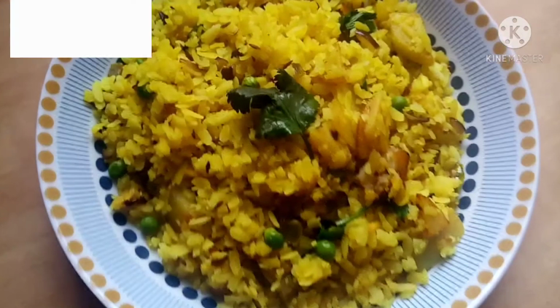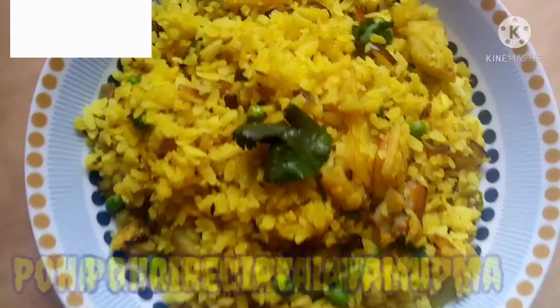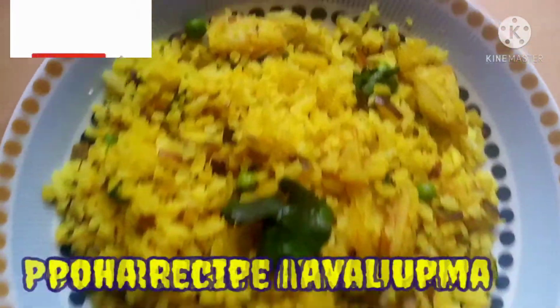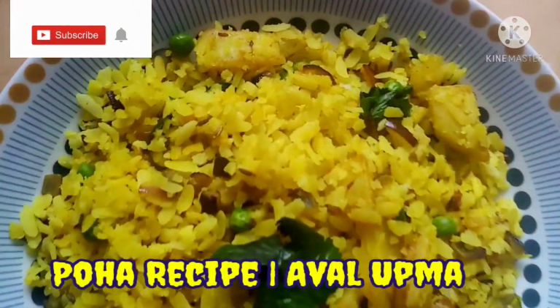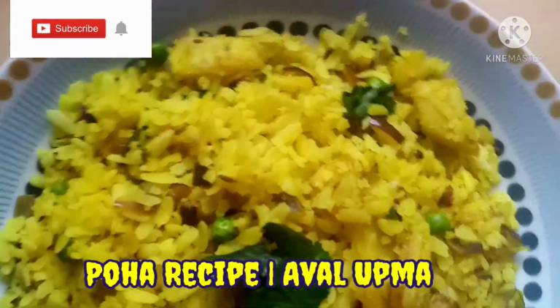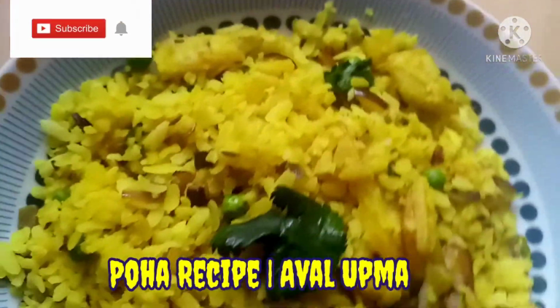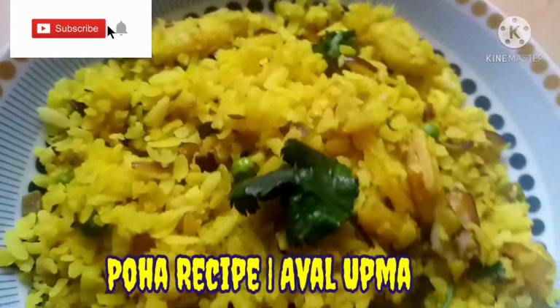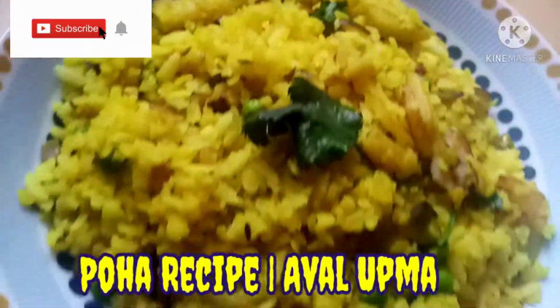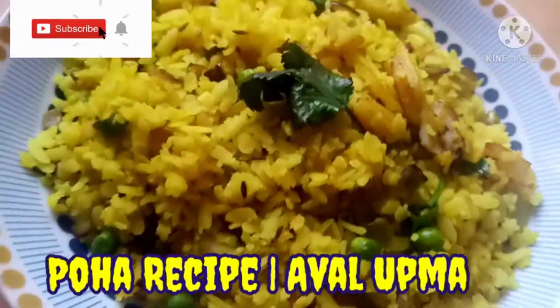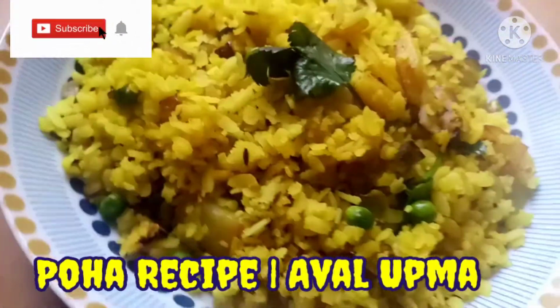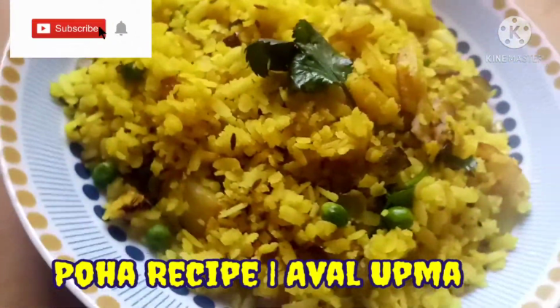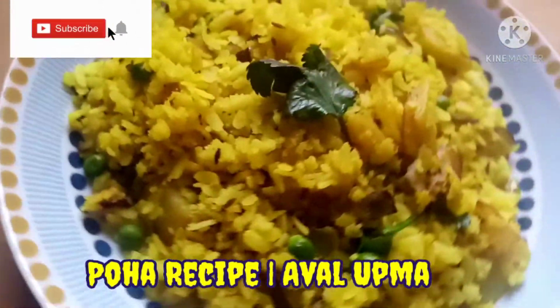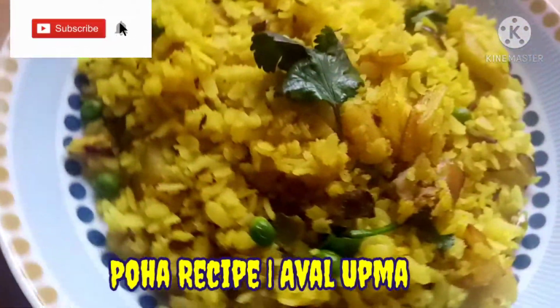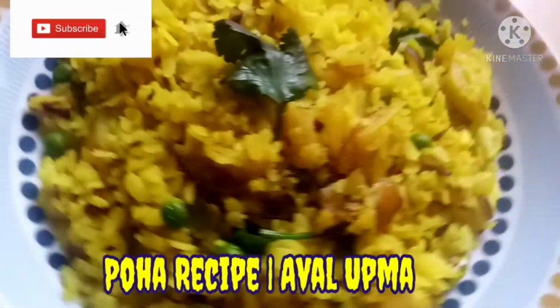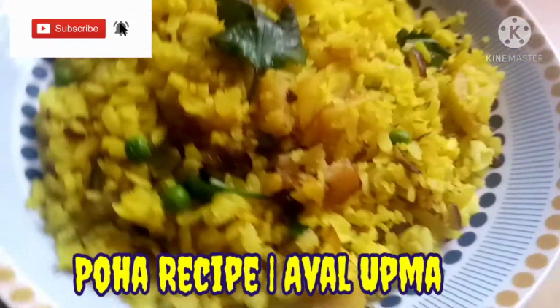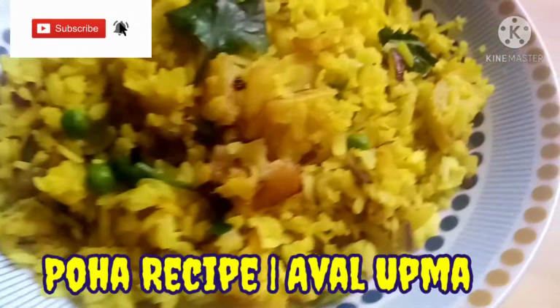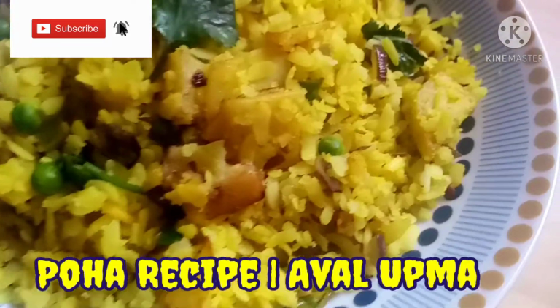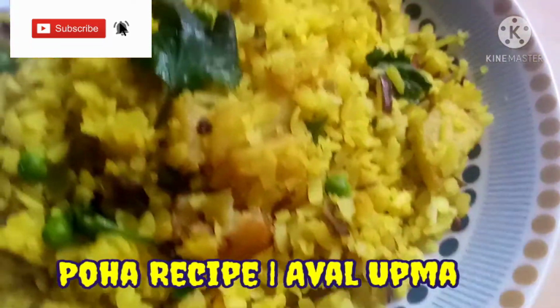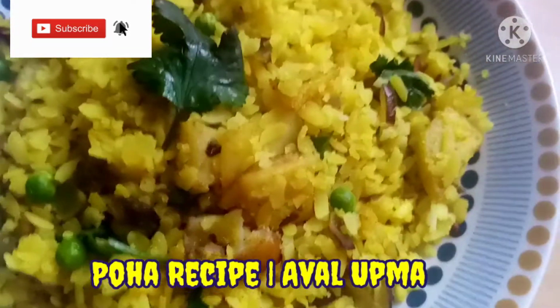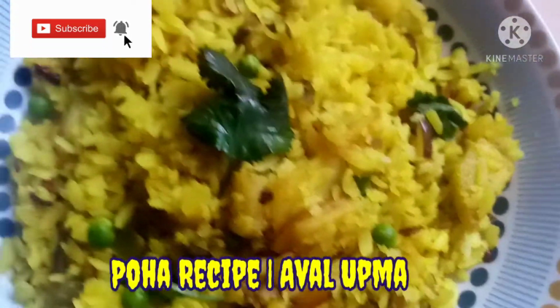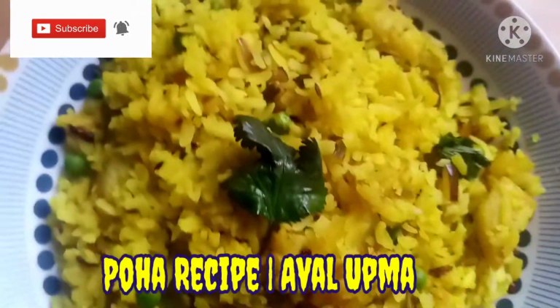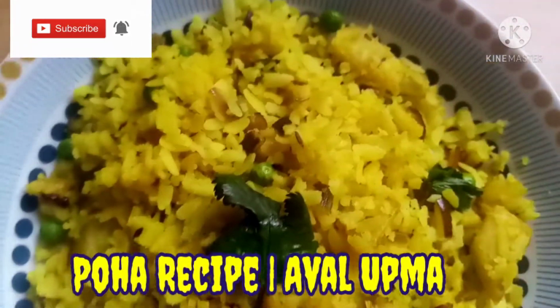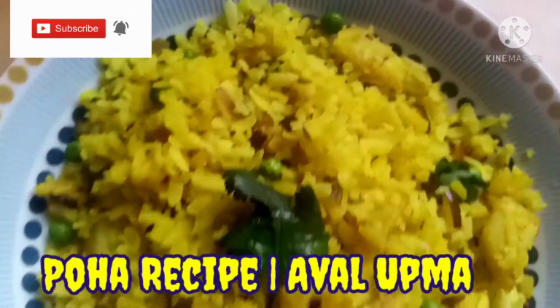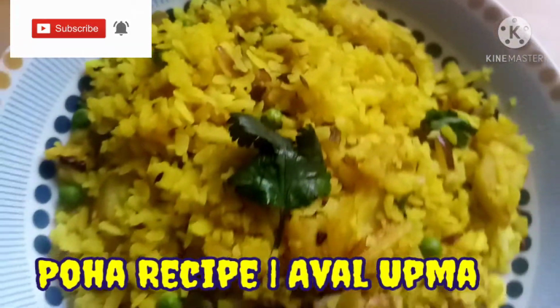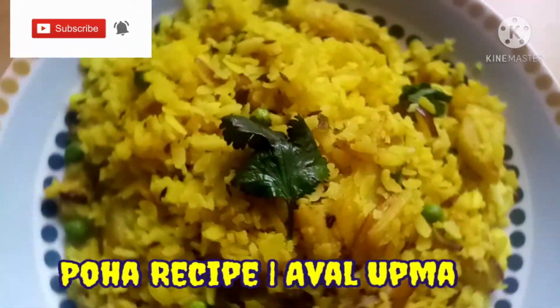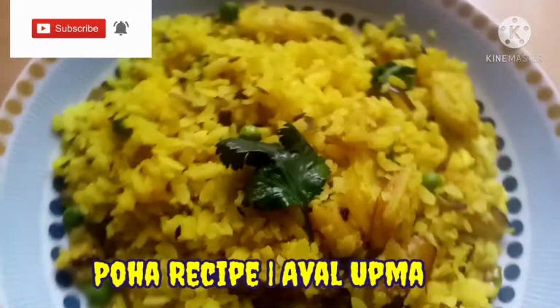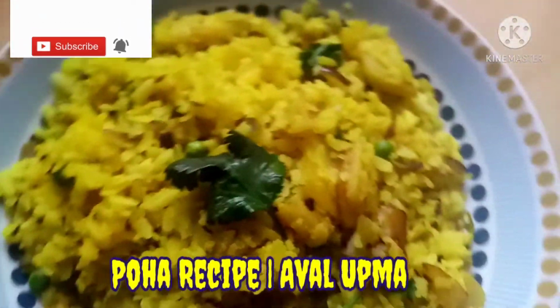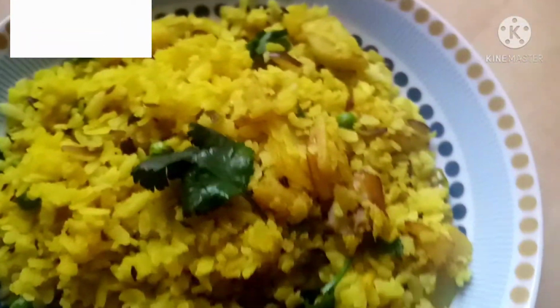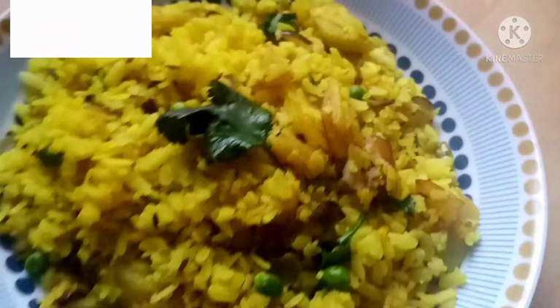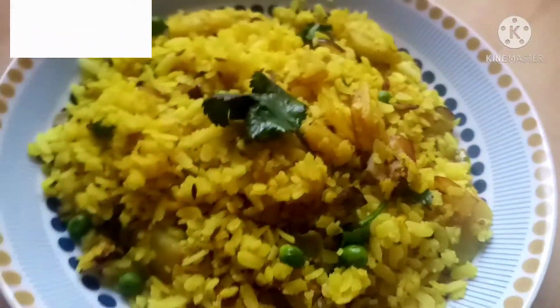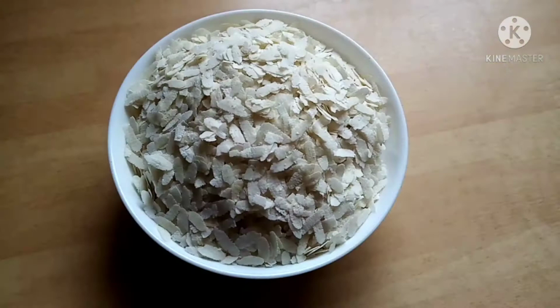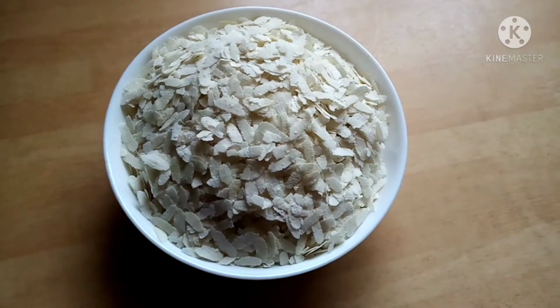Hi friends, welcome back to my channel. Today we will see an easy breakfast recipe. How do you do this recipe? I will show you the video.